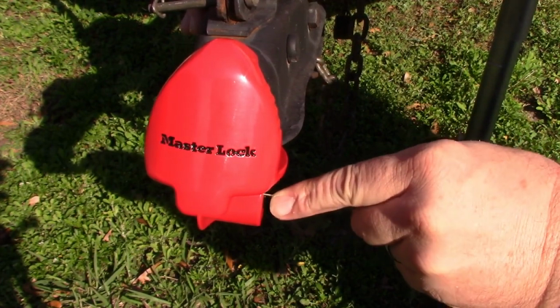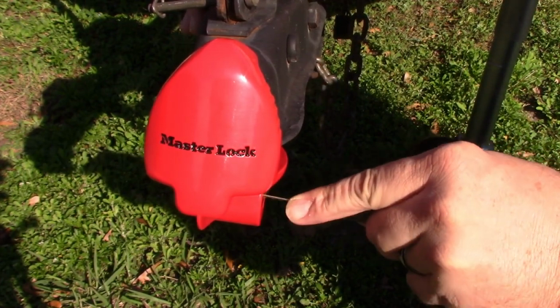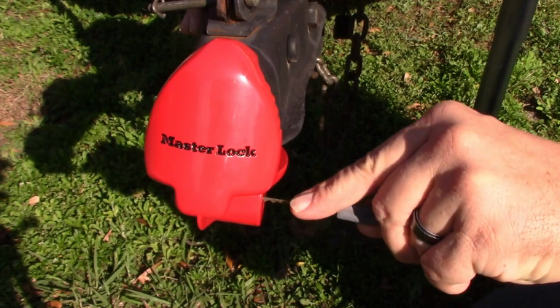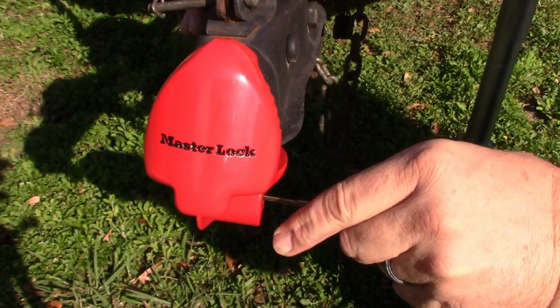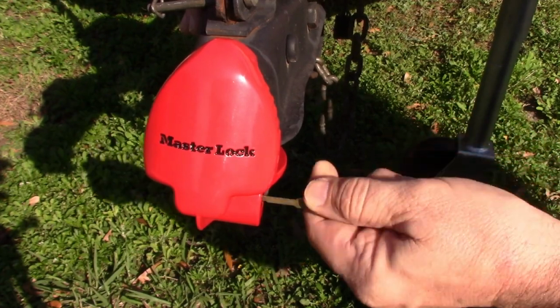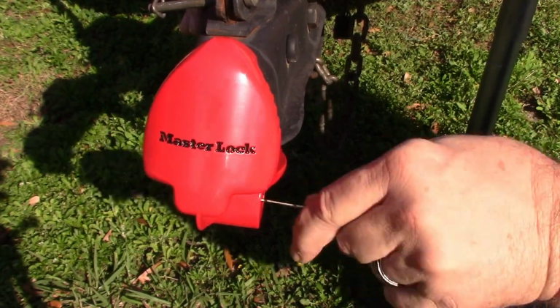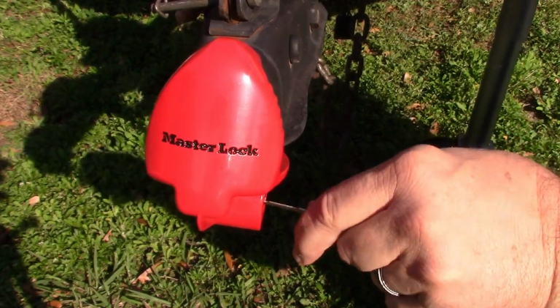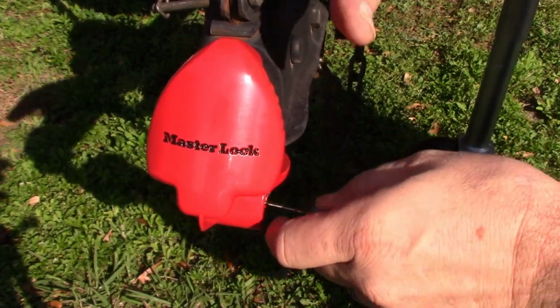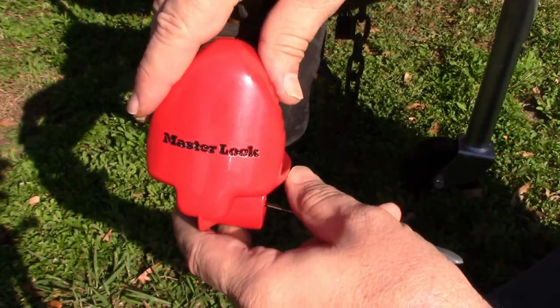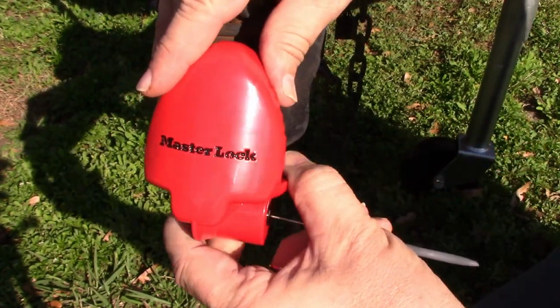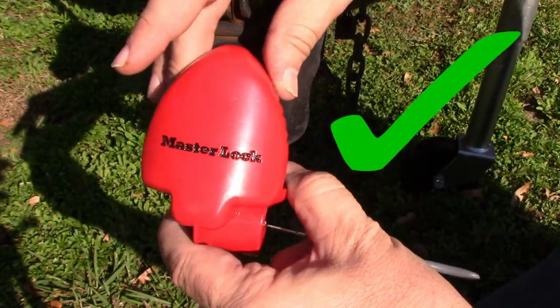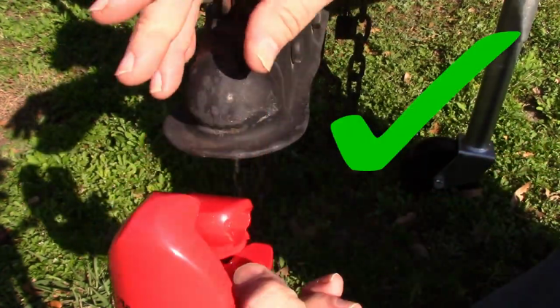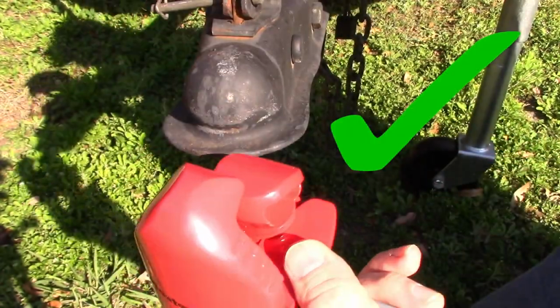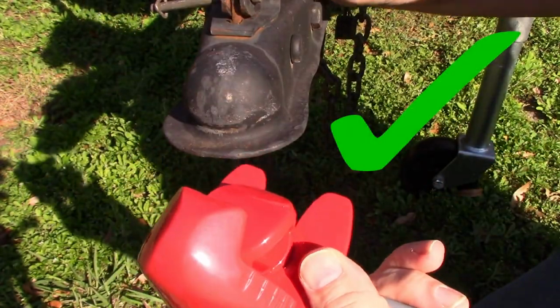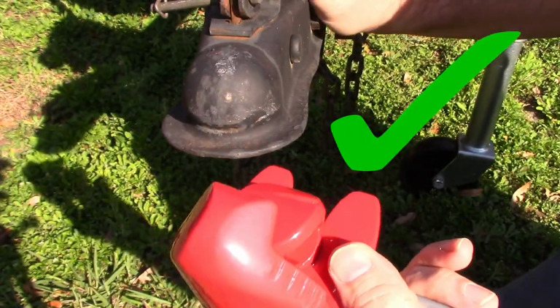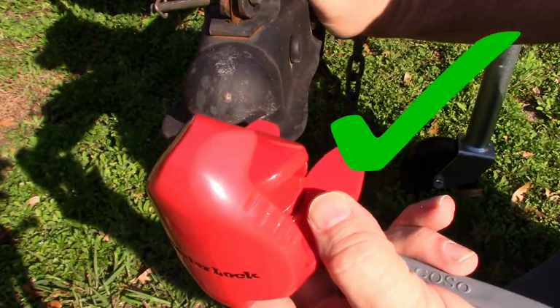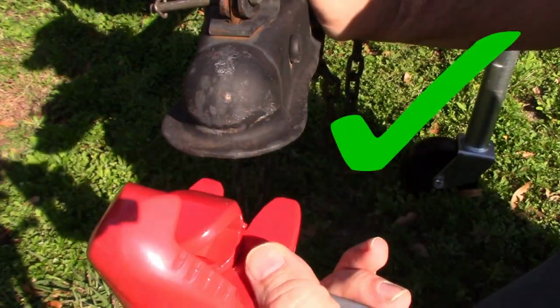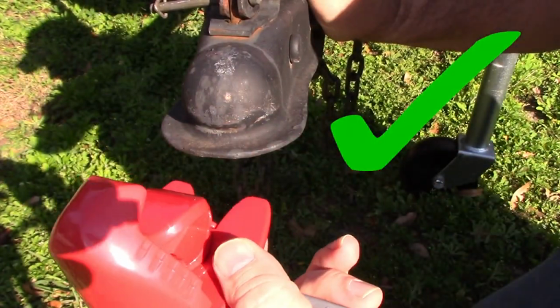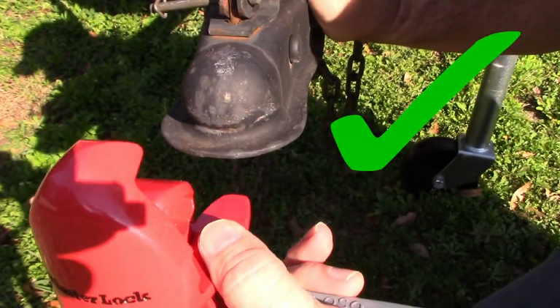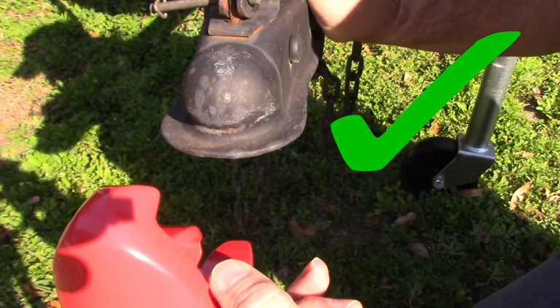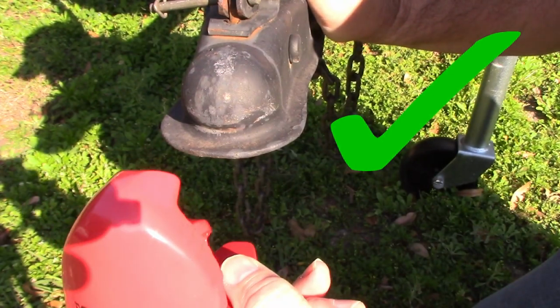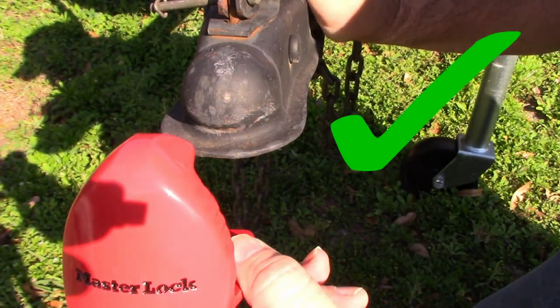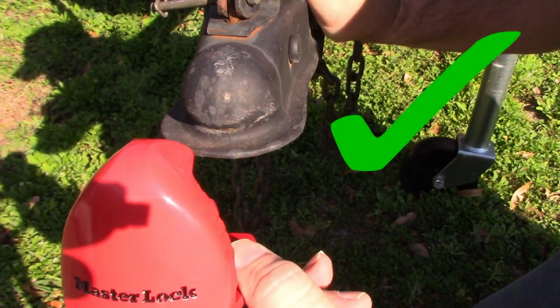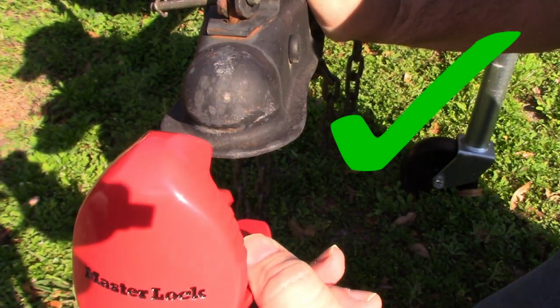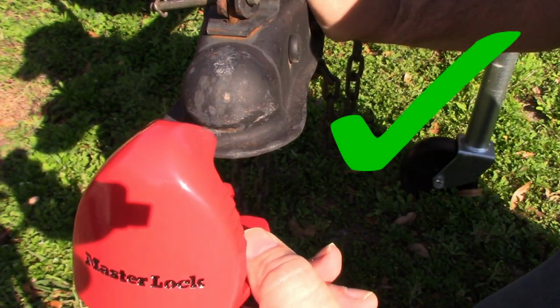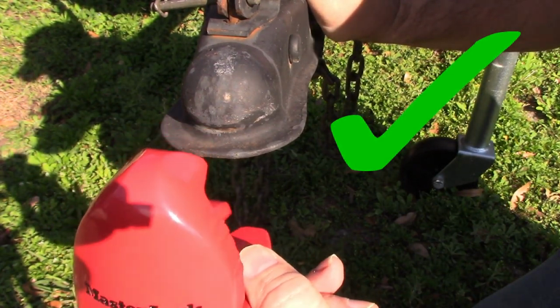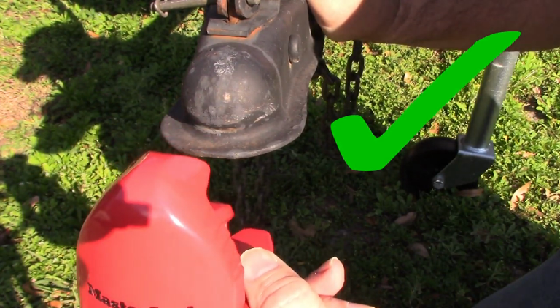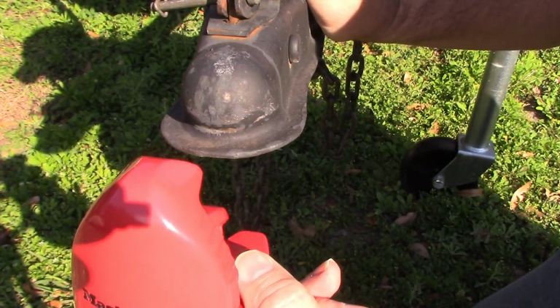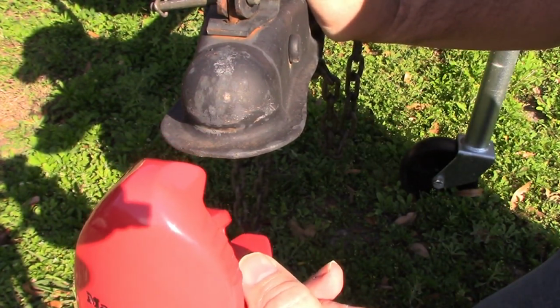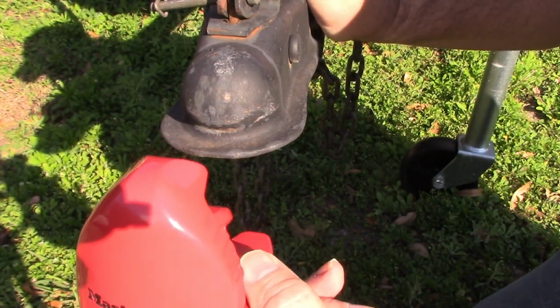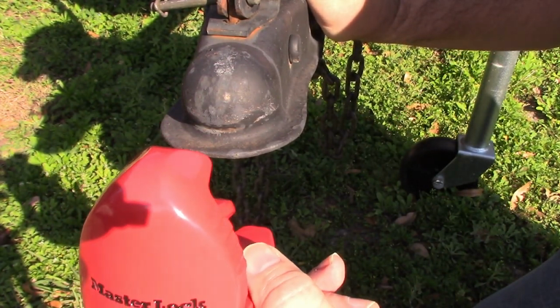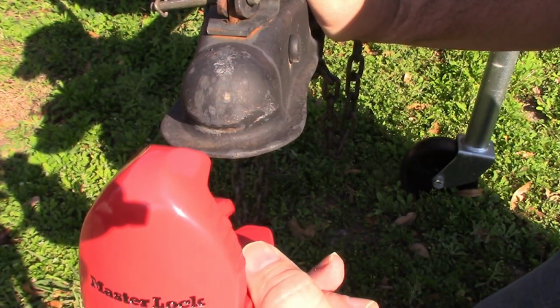And there we go — open. Well, maybe my trailer is not as secure as I thought it was.